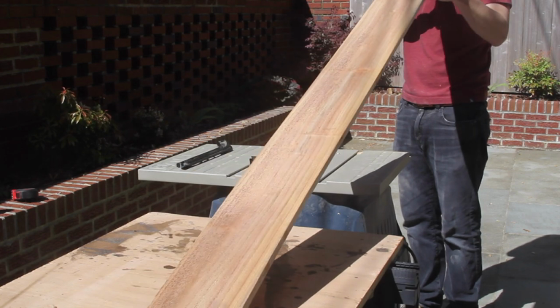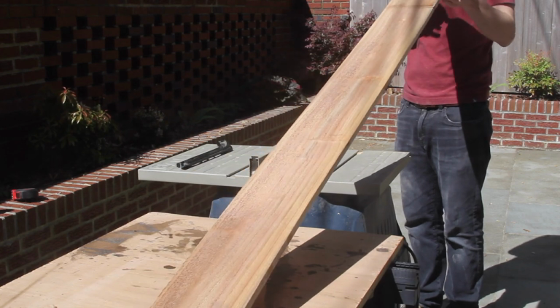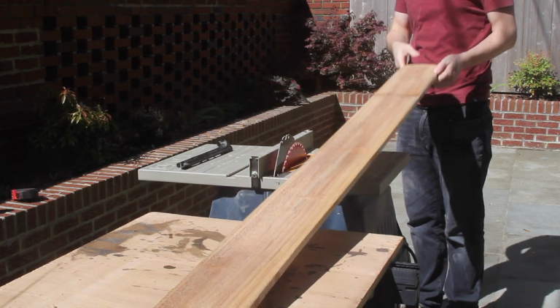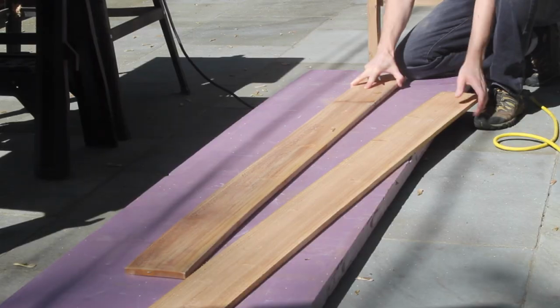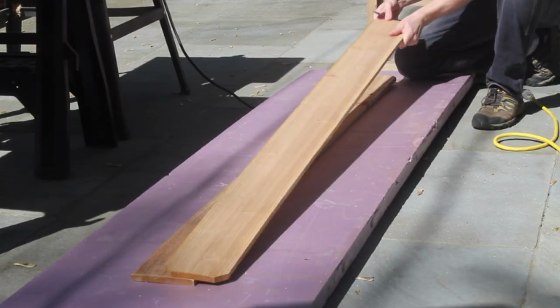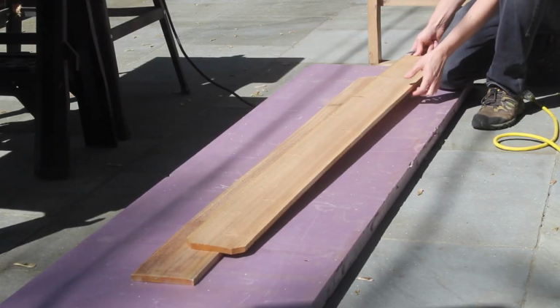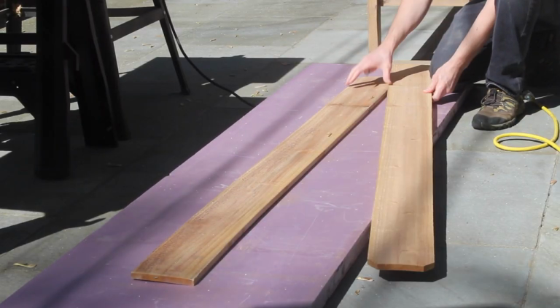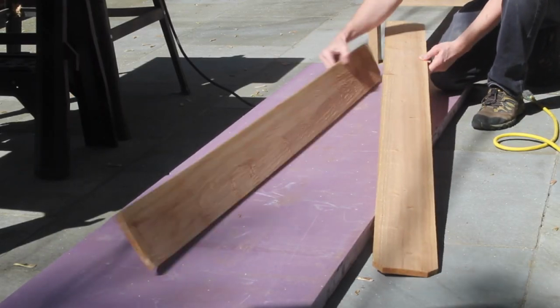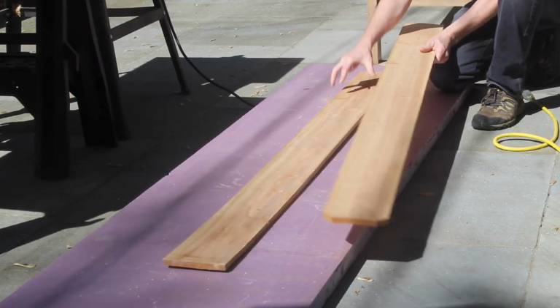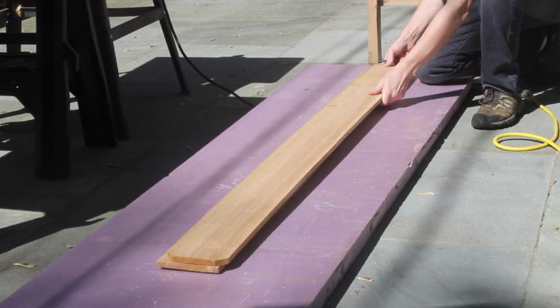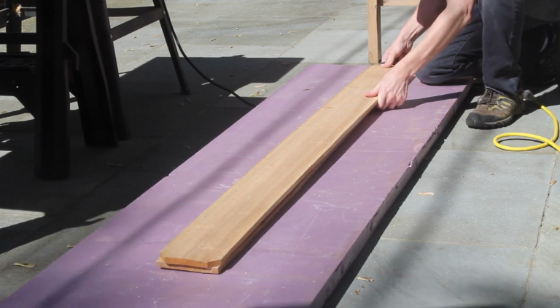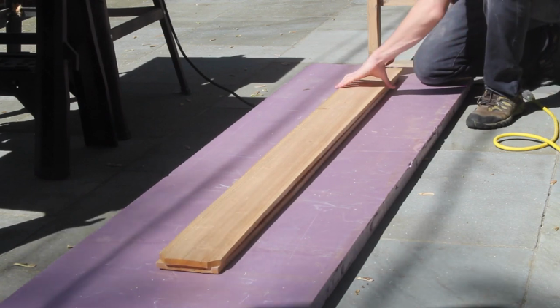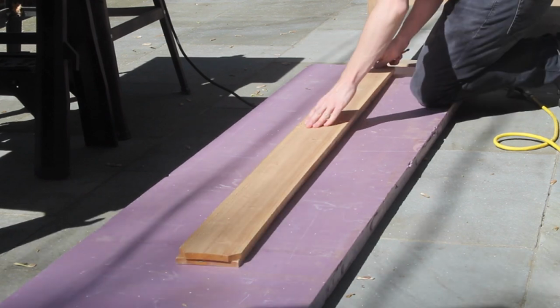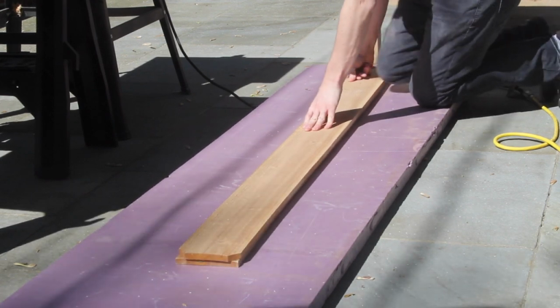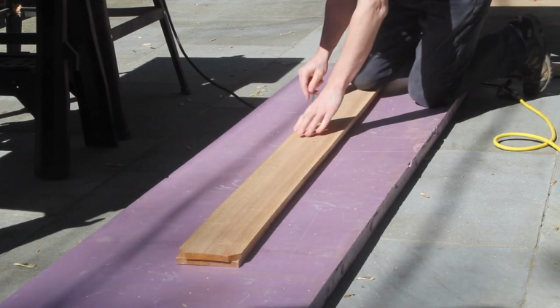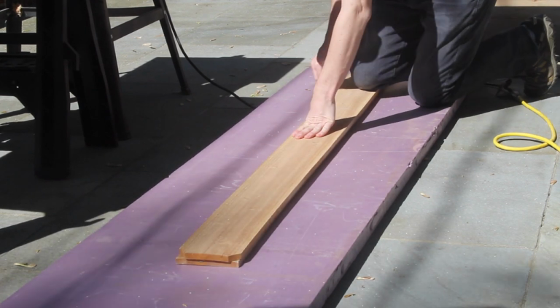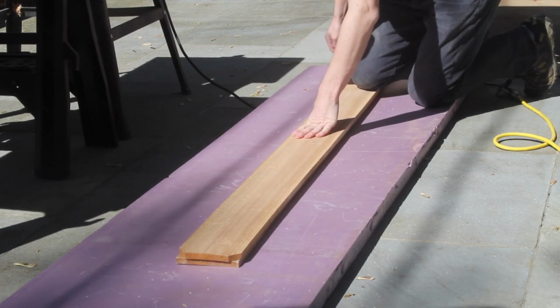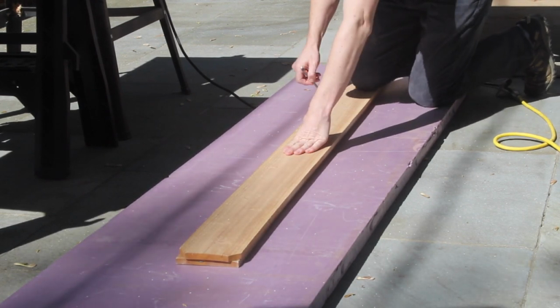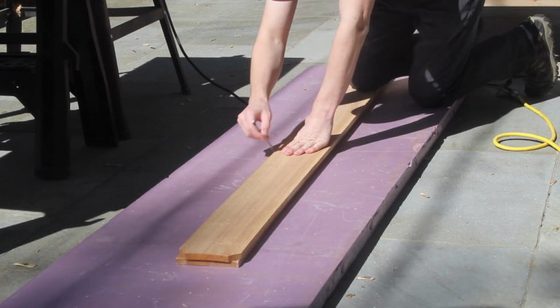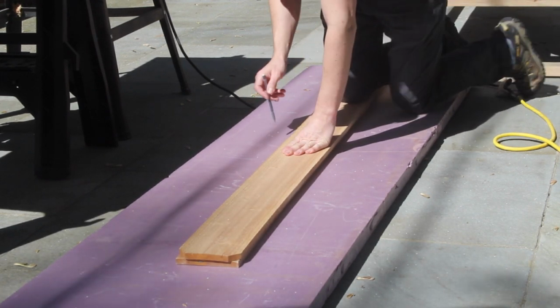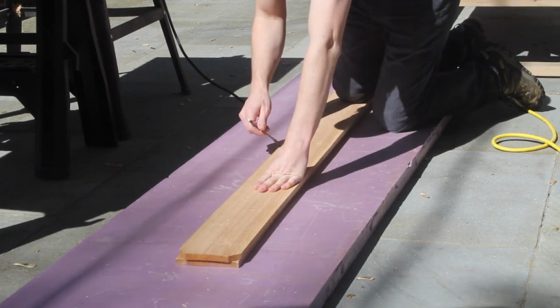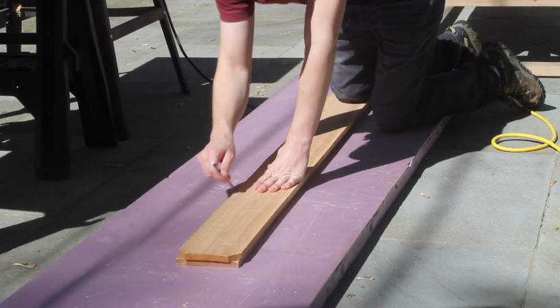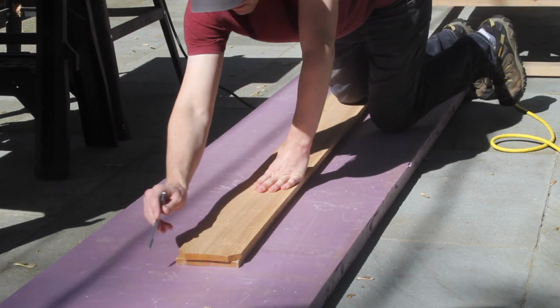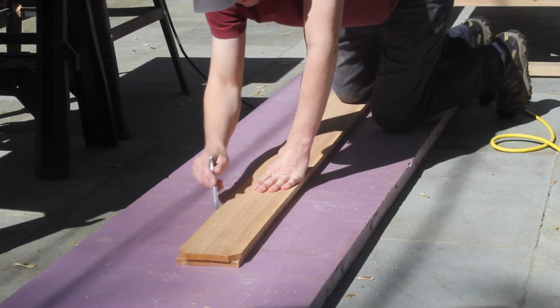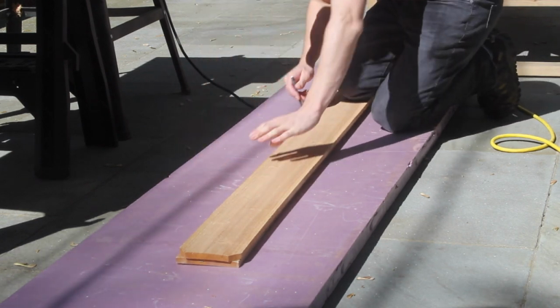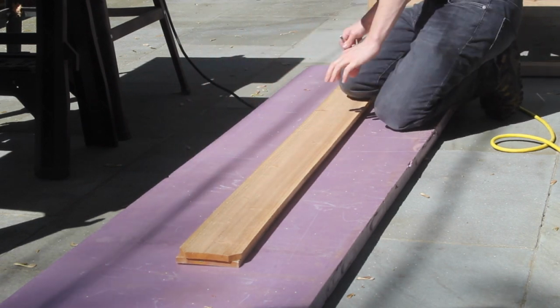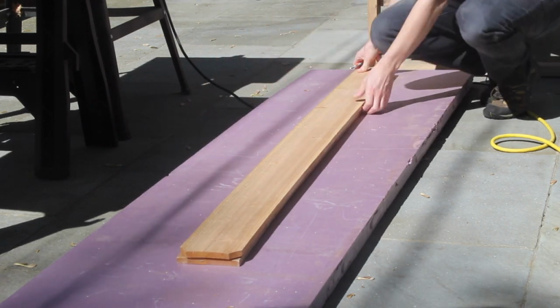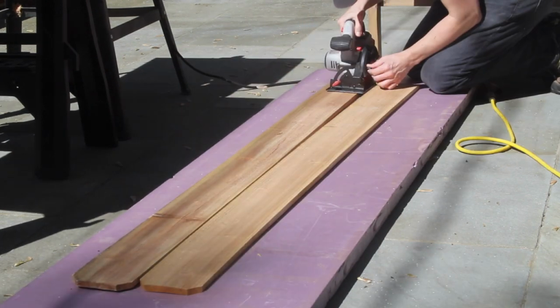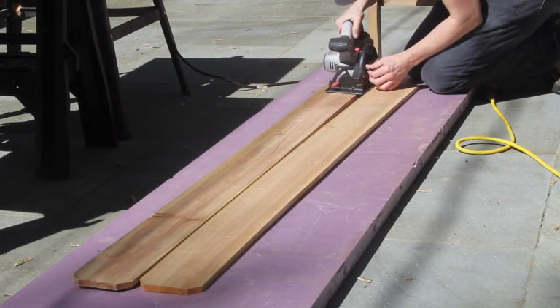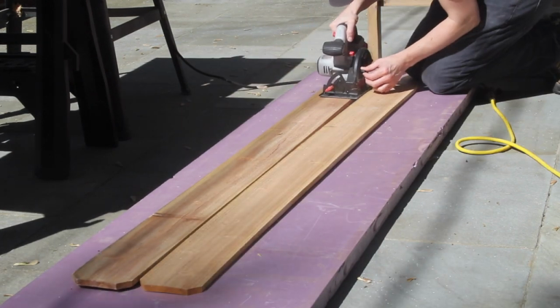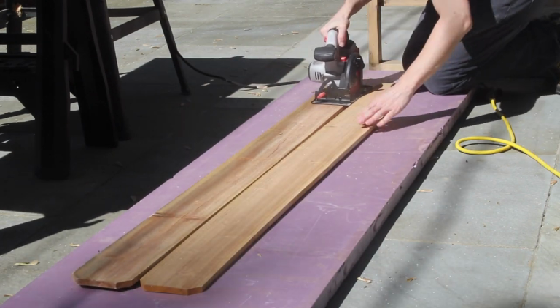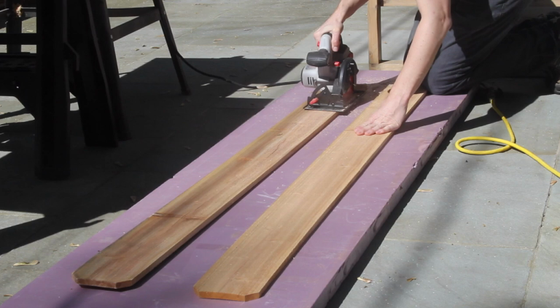One of the pickets was not very straight, so I used the other one which had a nice straight edge to trace a line. Then I trimmed the crooked one down with my circular saw. If you have thicker cedar to start with, you could just jump to the next step and it would make this project go much faster.